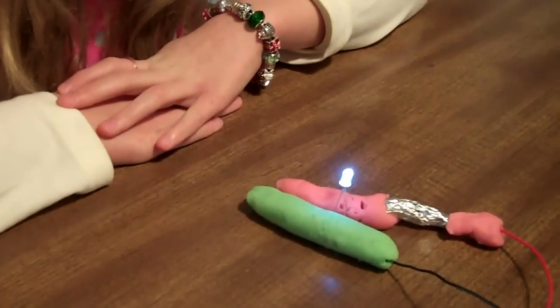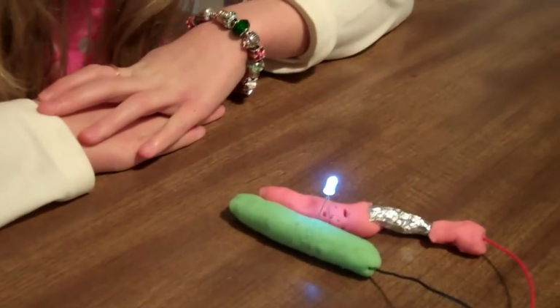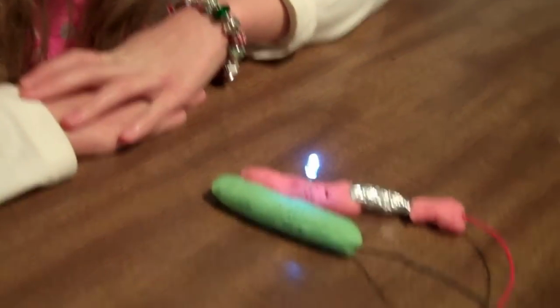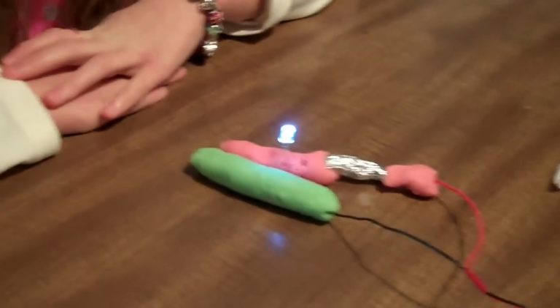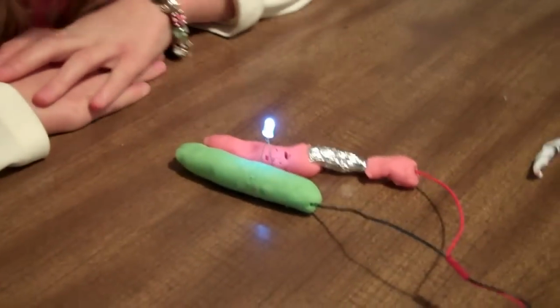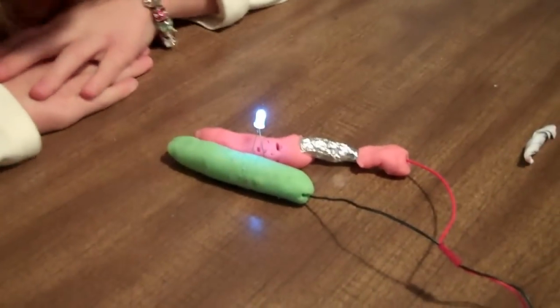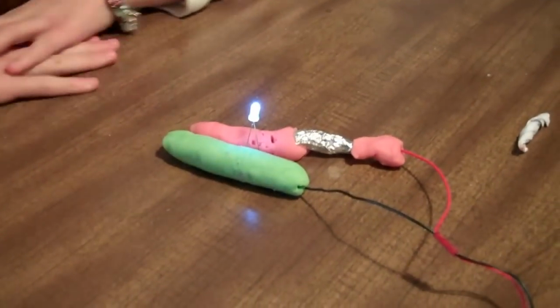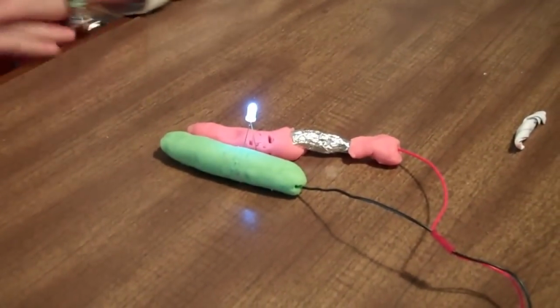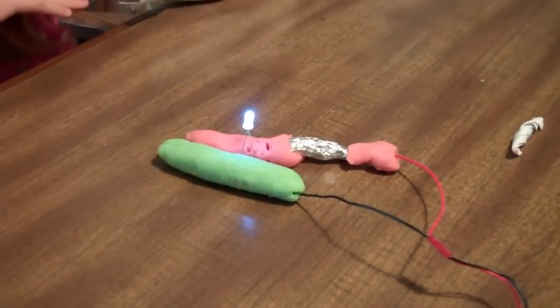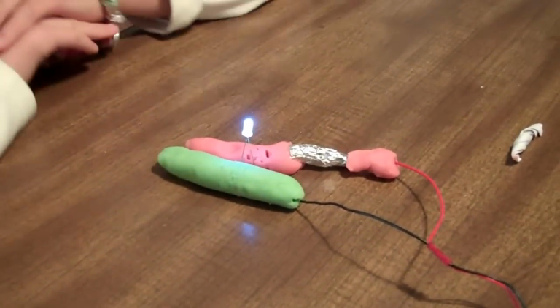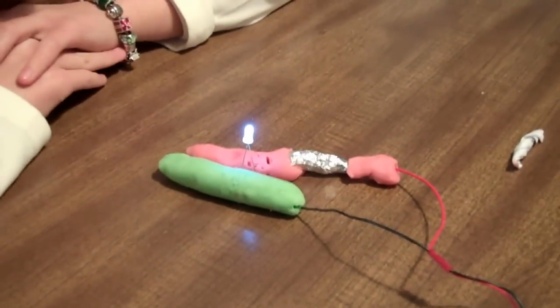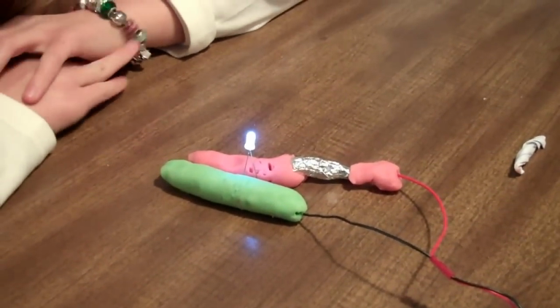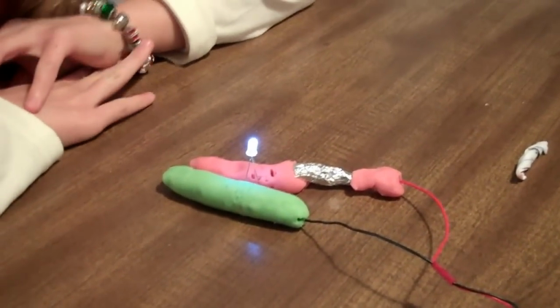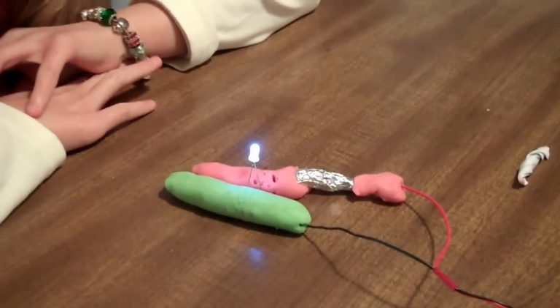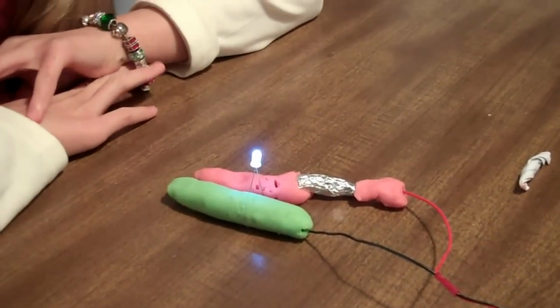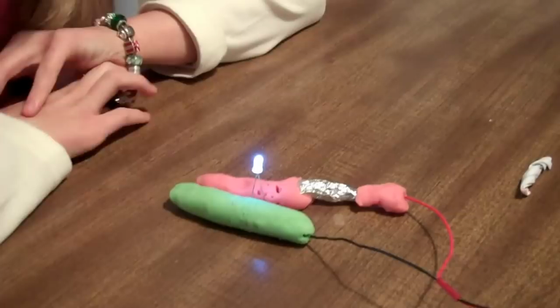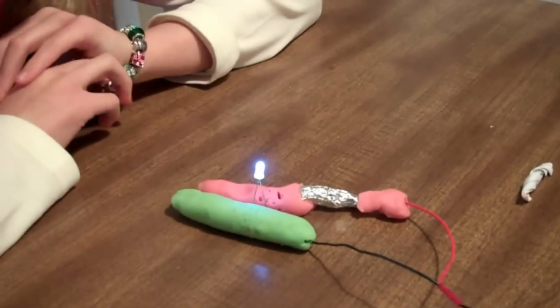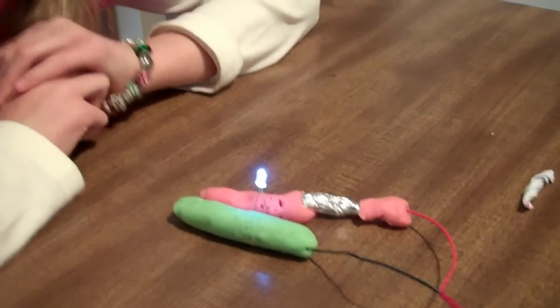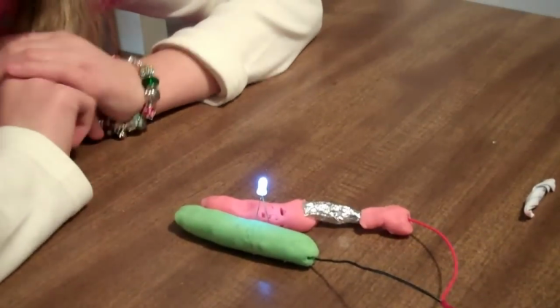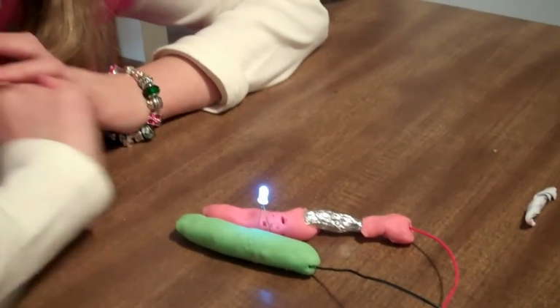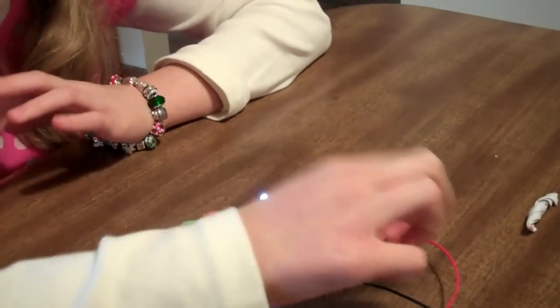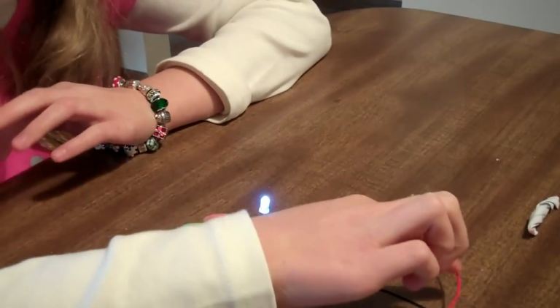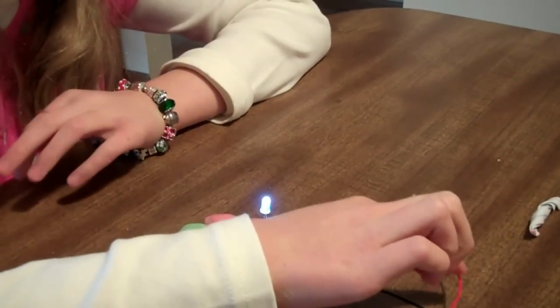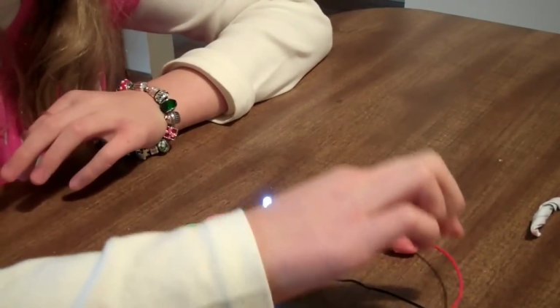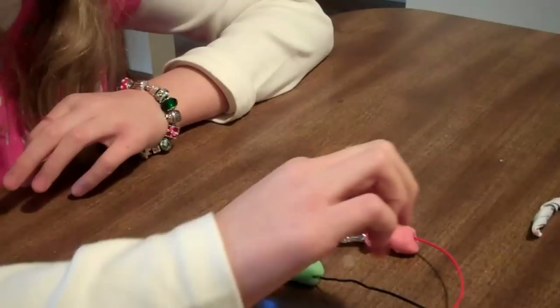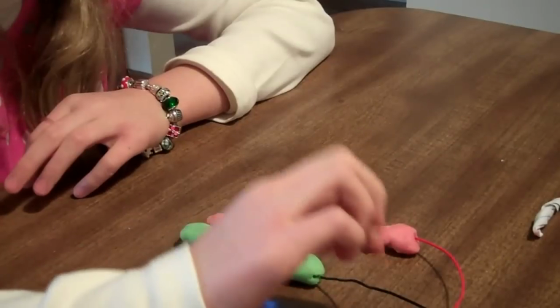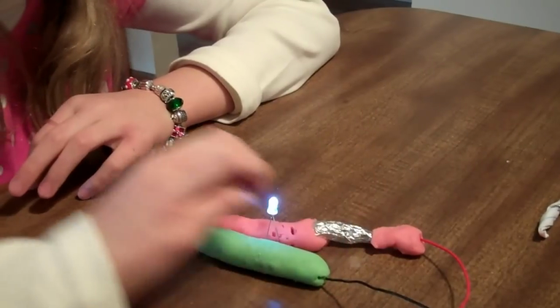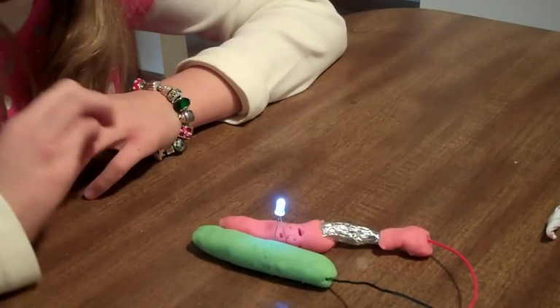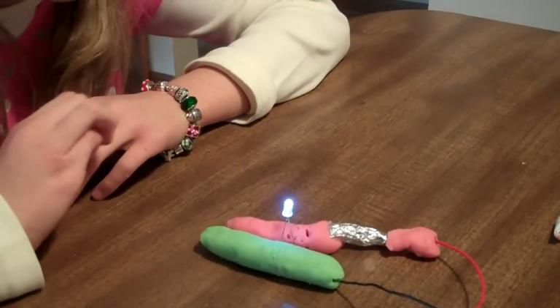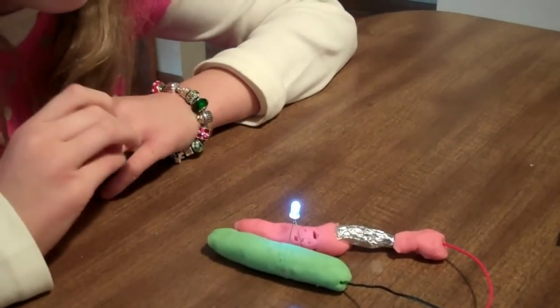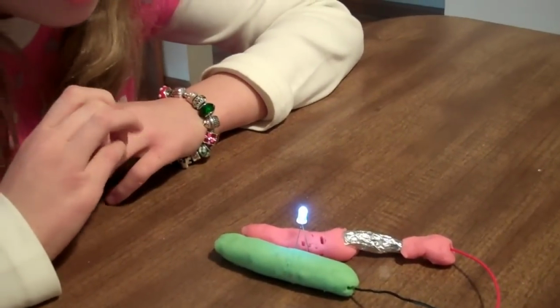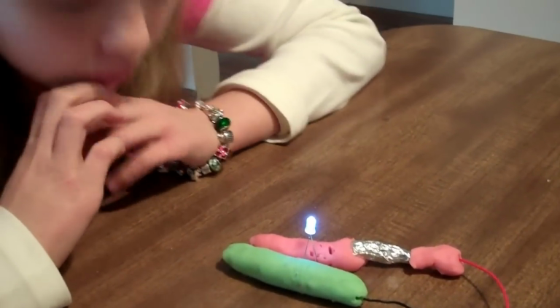Looks like we got two wires there. We got a red one and a black one. Do we have names for those wires? That one's positive and that one's negative. Very good.